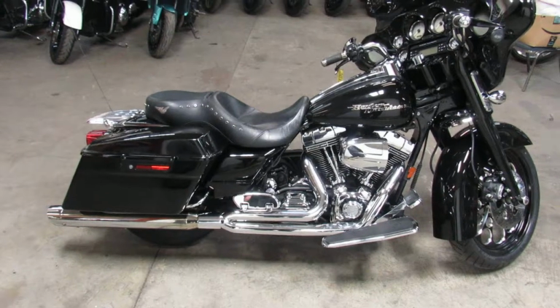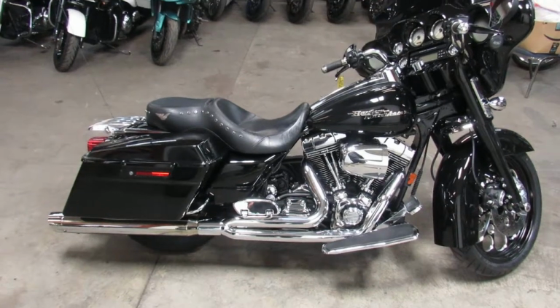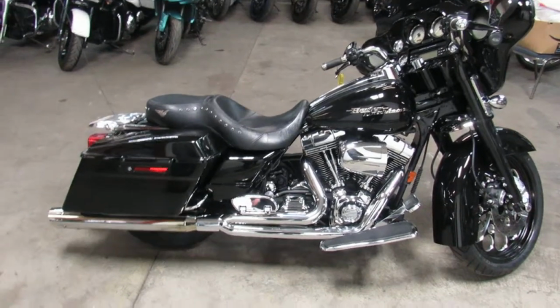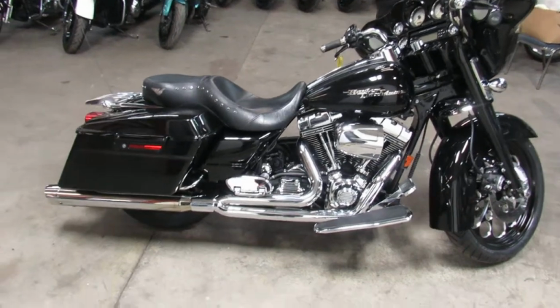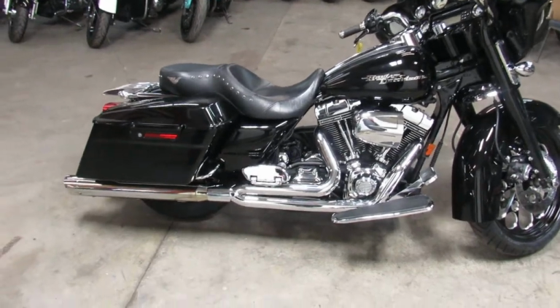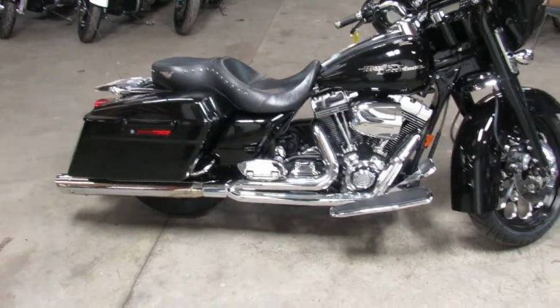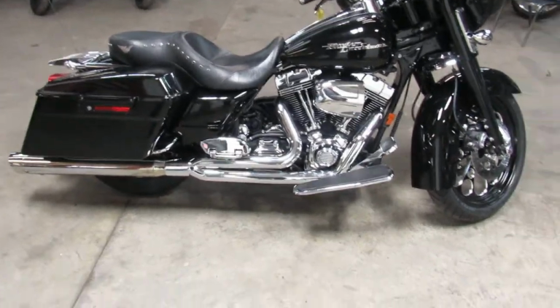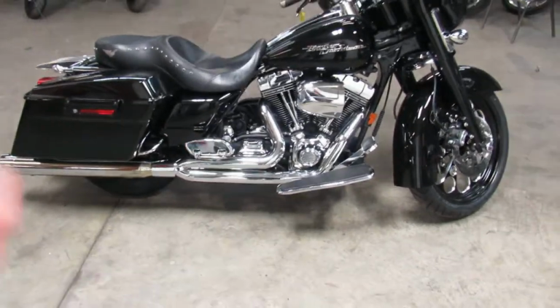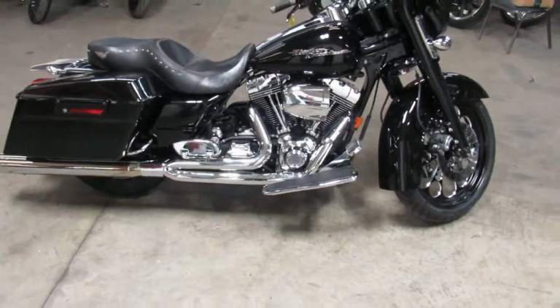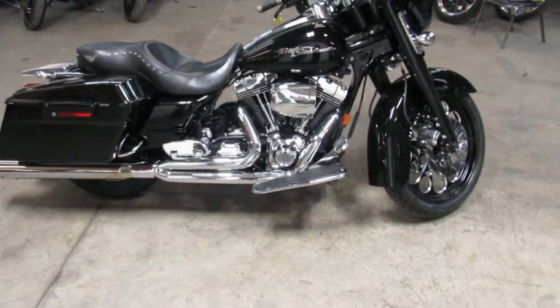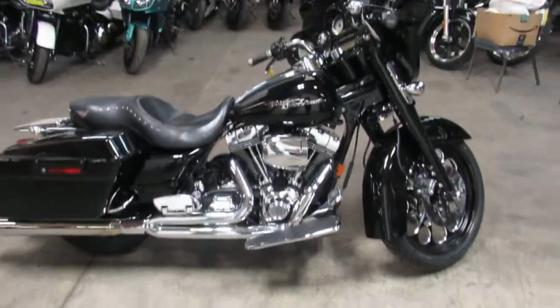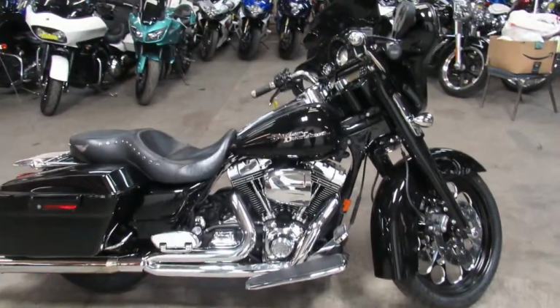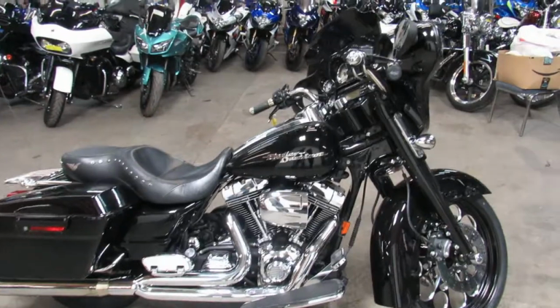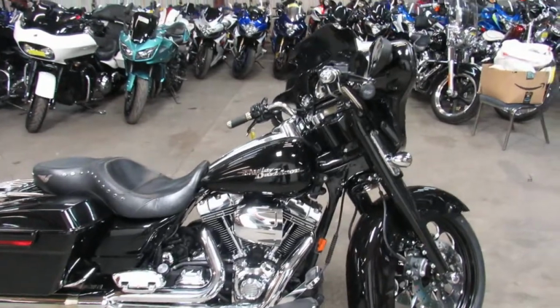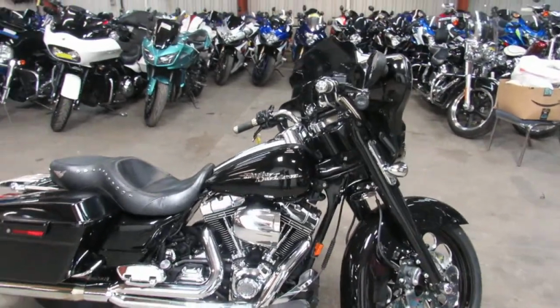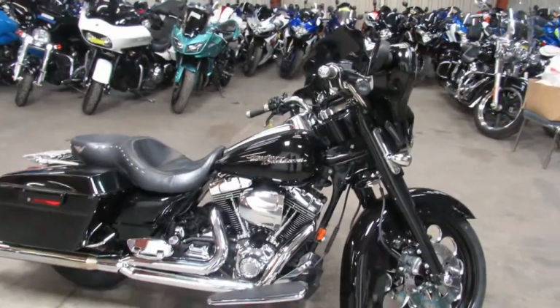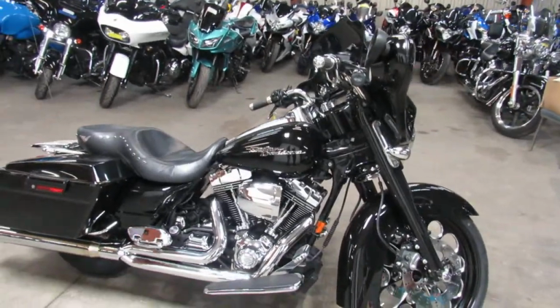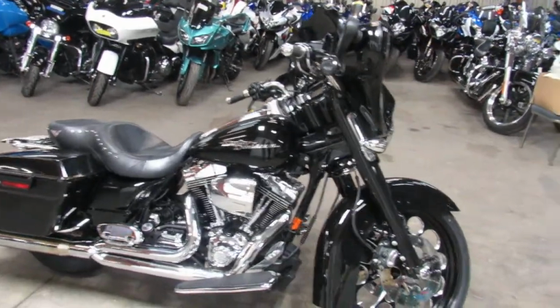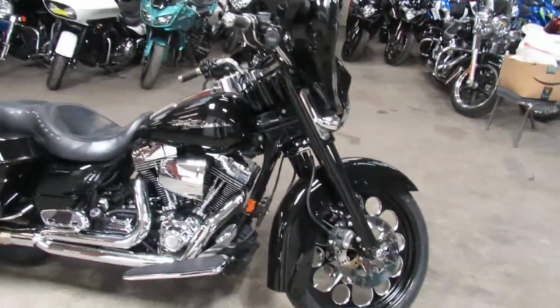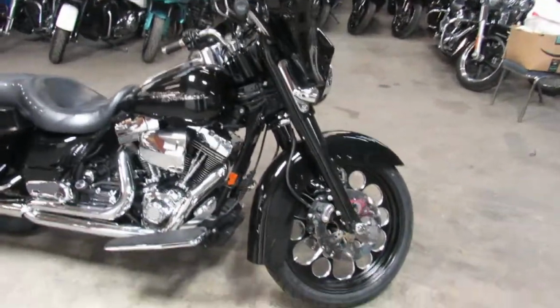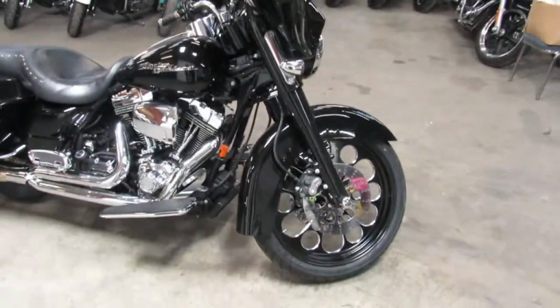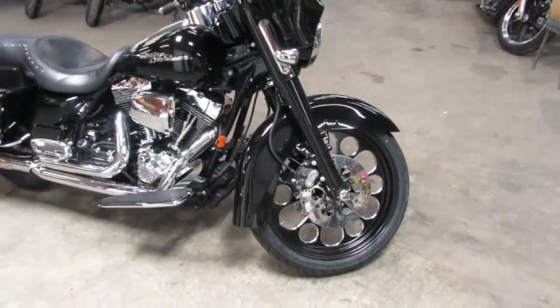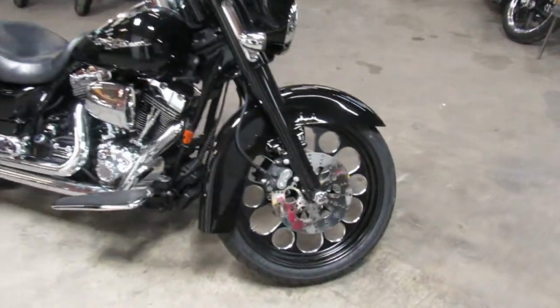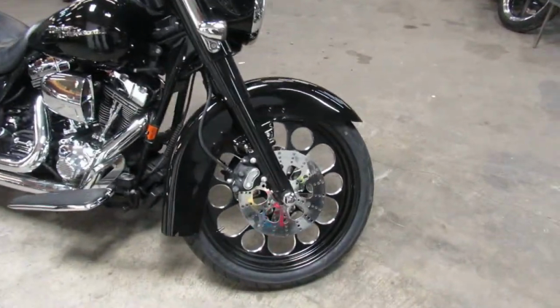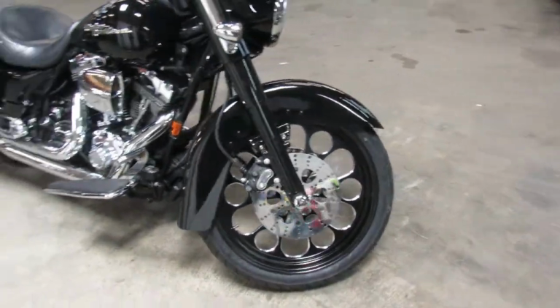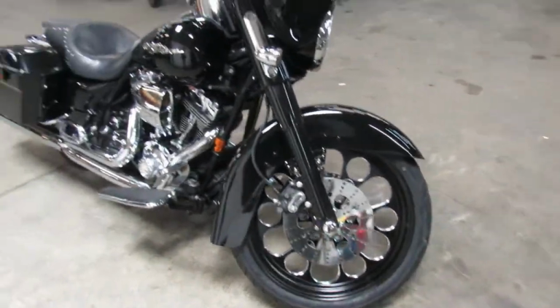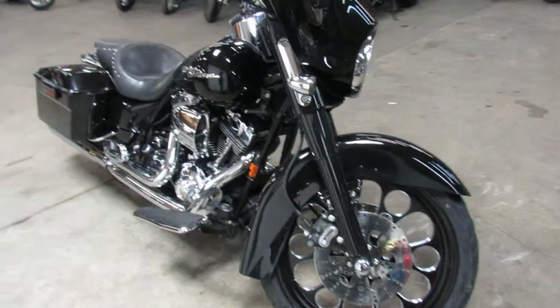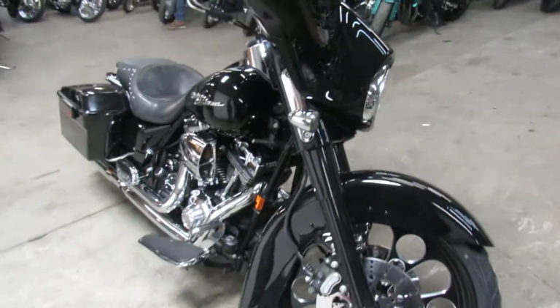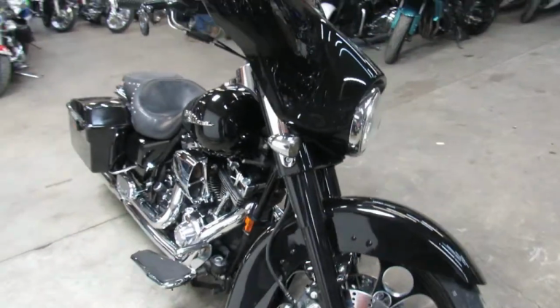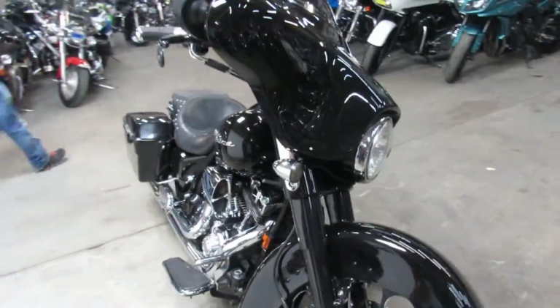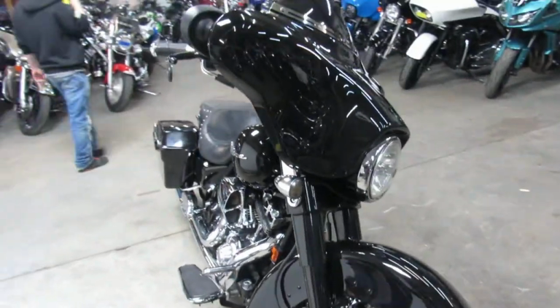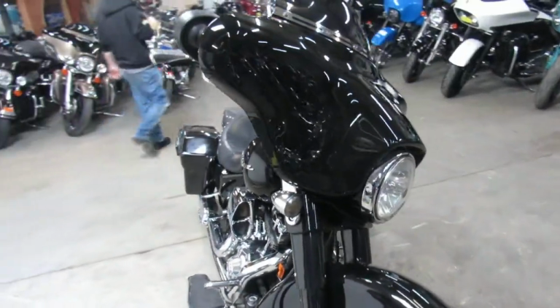It's used Harley-Davidson headquarters here at Approval Powersports. We've got over 650 used bikes, we've got over 400 used Harleys, we've got guaranteed financing, we've got lease programs, and we've got a good looking one here we're doing a video on.